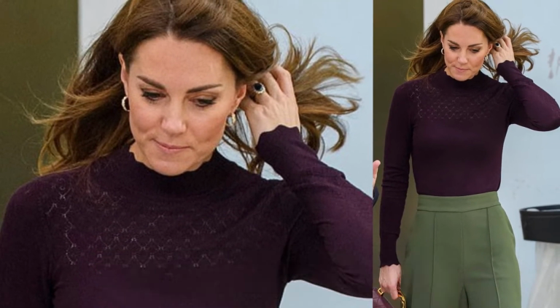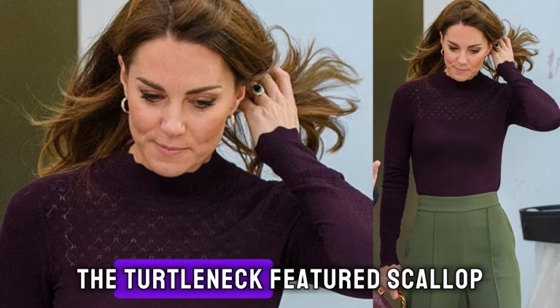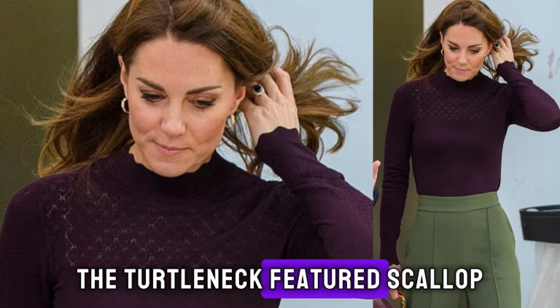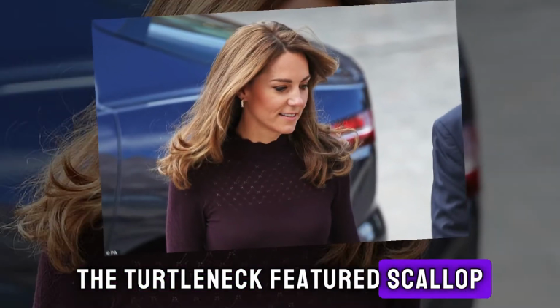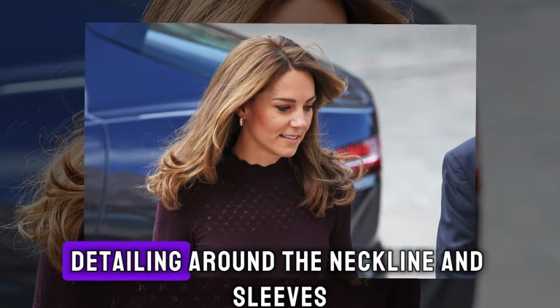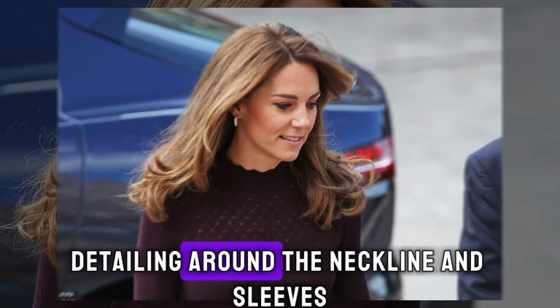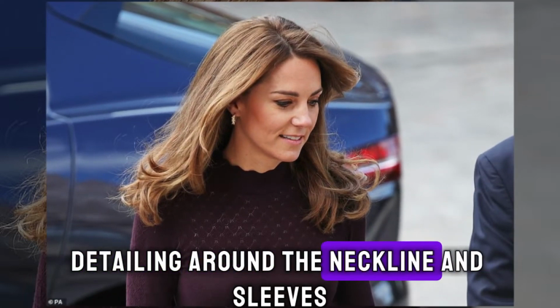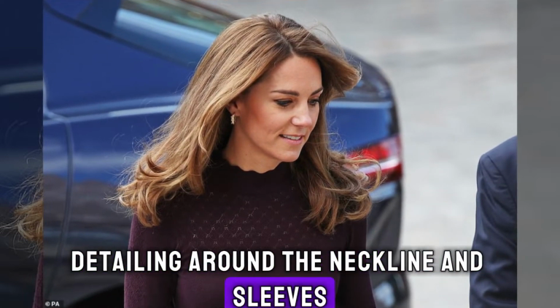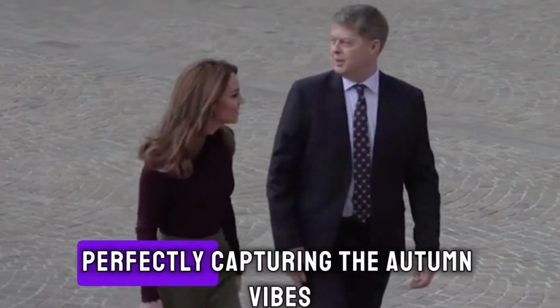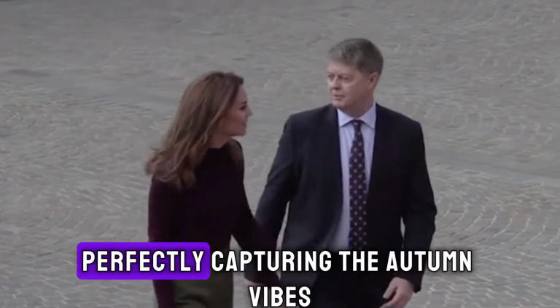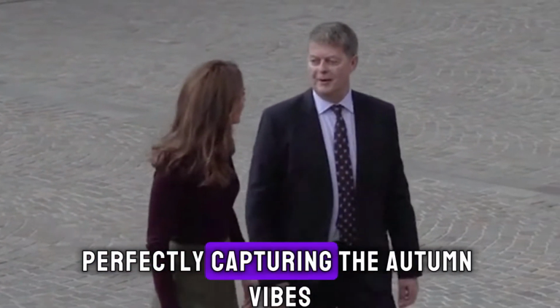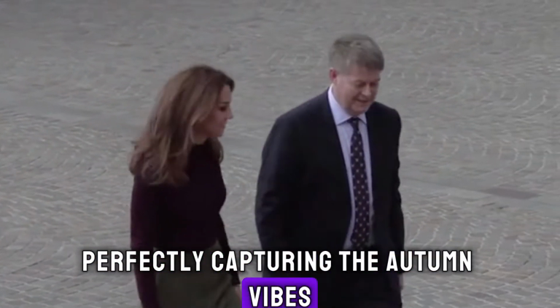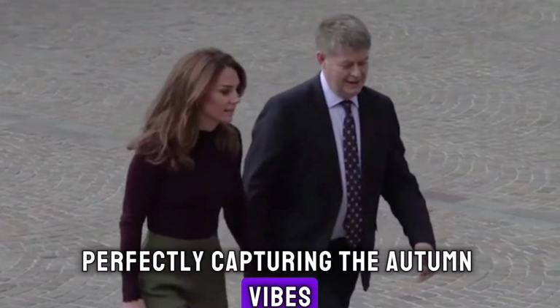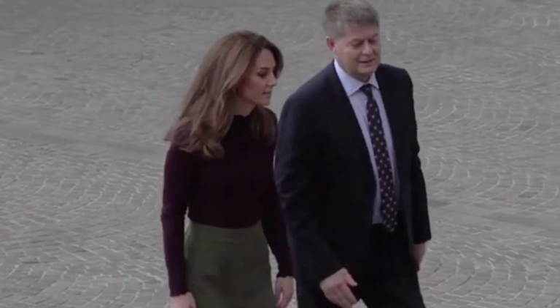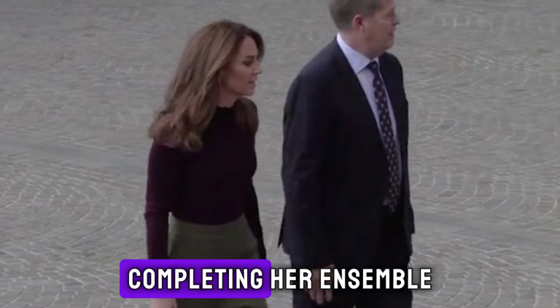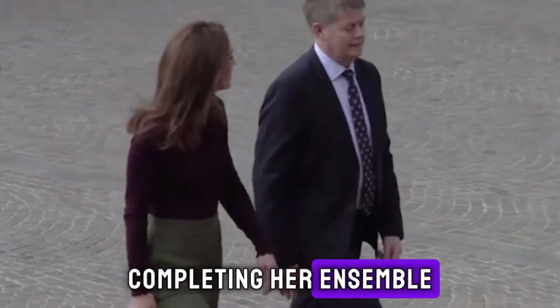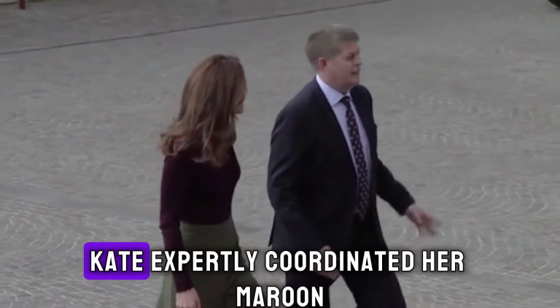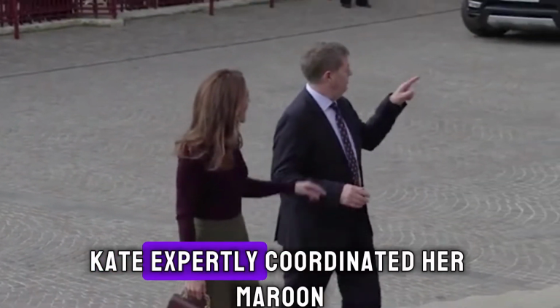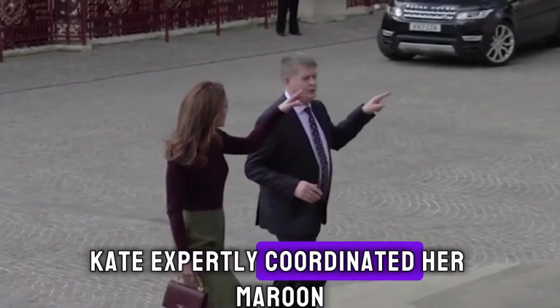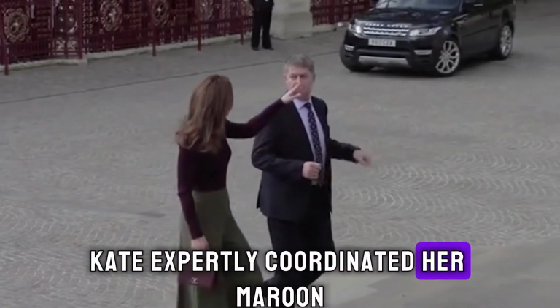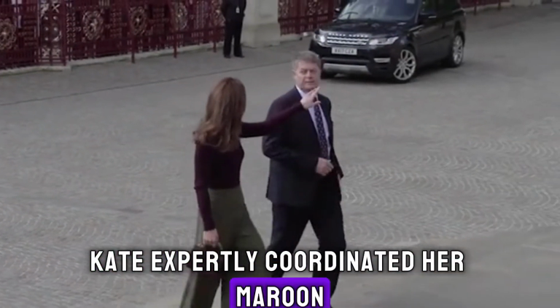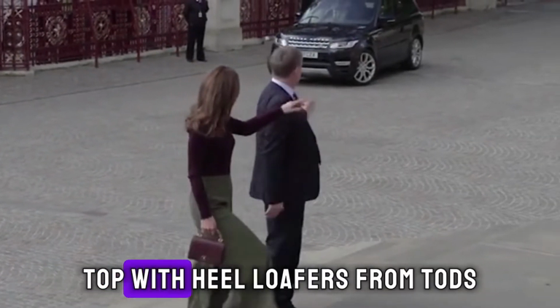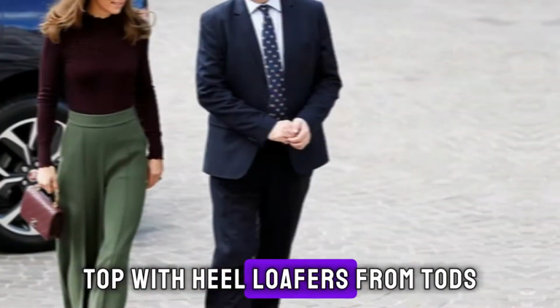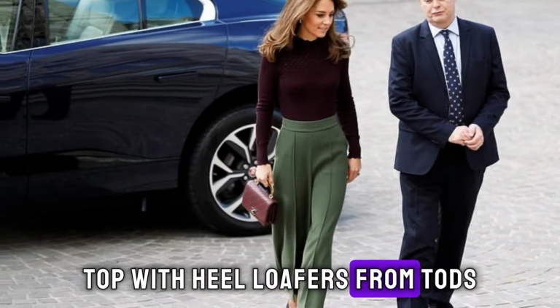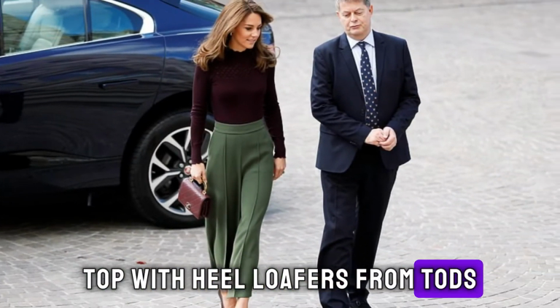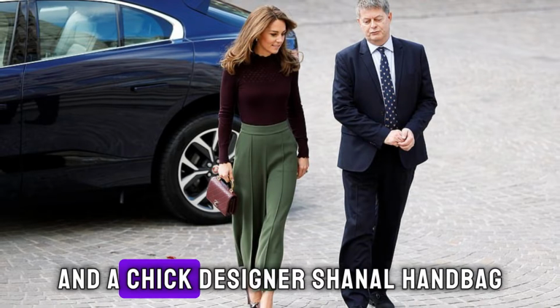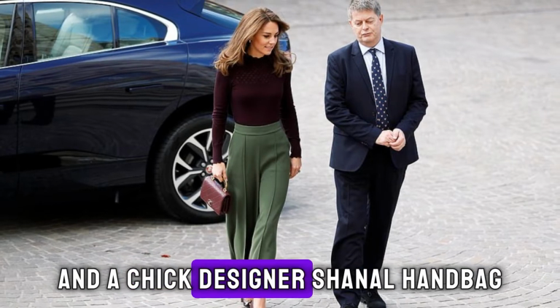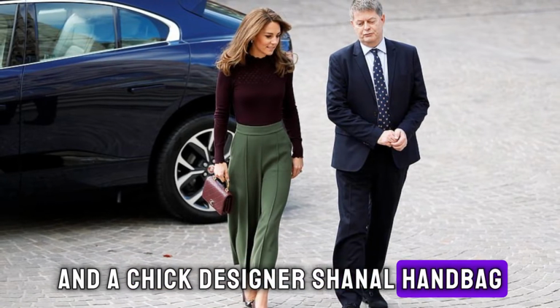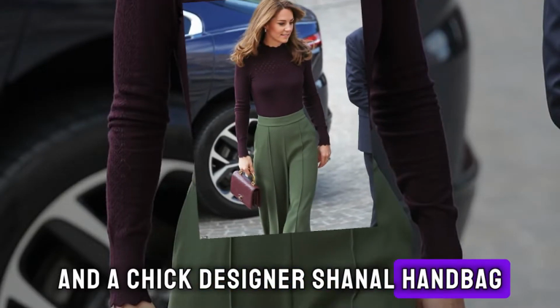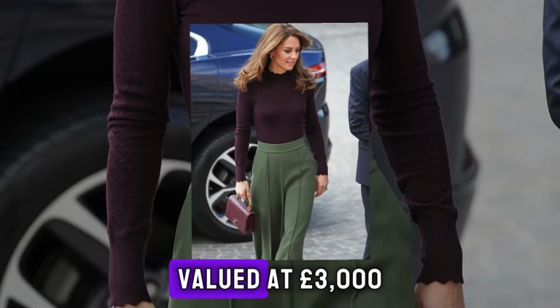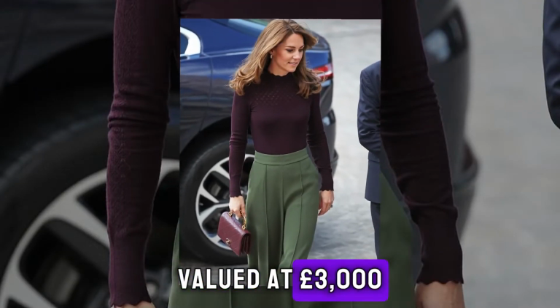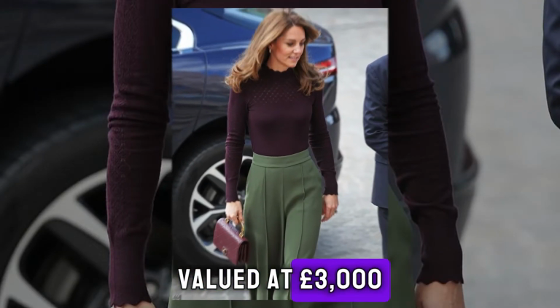The turtleneck featured scallop detailing around the neckline and sleeves, perfectly capturing the autumn vibes. Completing her ensemble, Kate expertly coordinated her maroon top with heeled loafers from Todd's and a chic designer Chanel handbag, valued at £3,000.